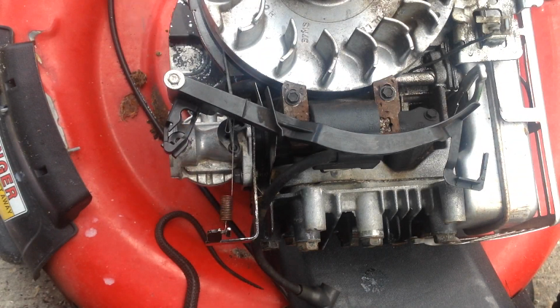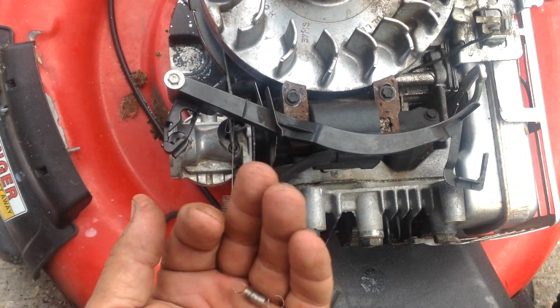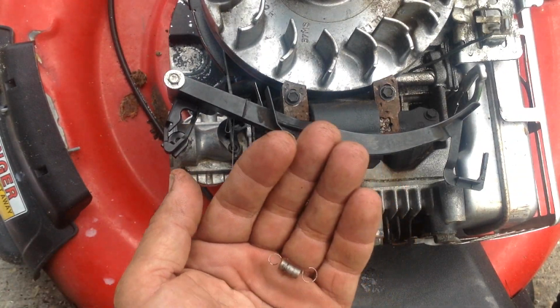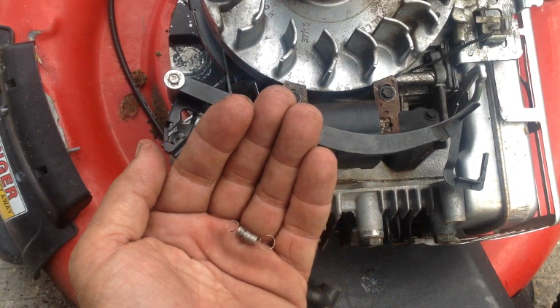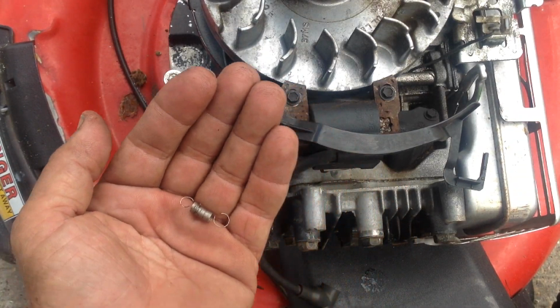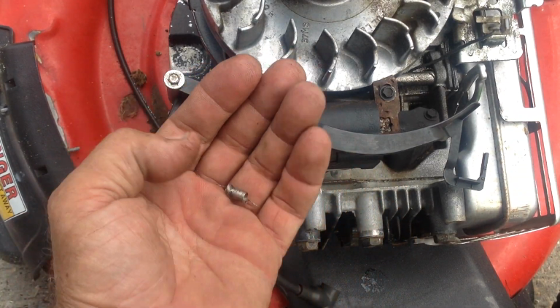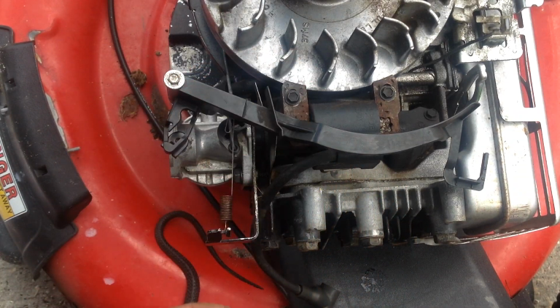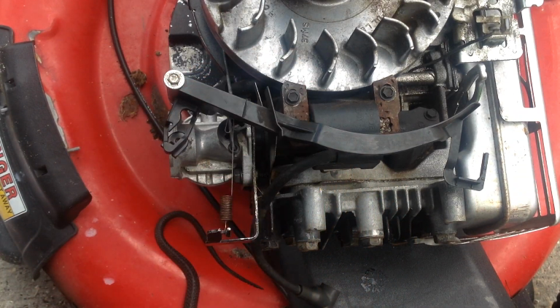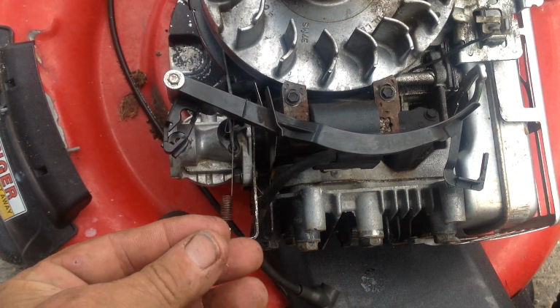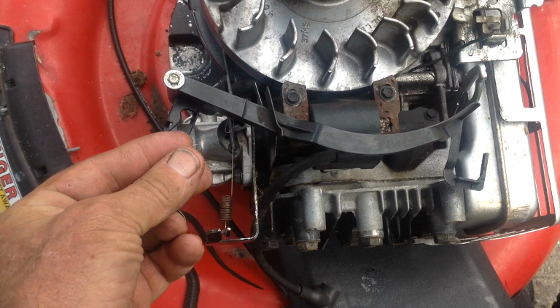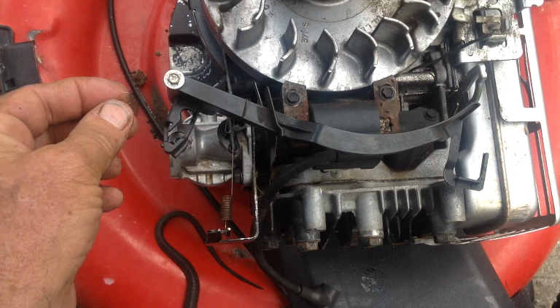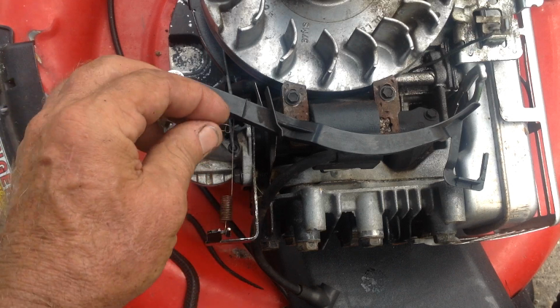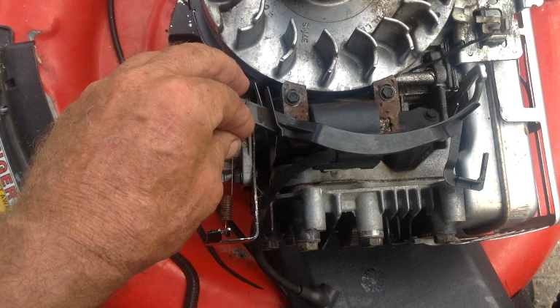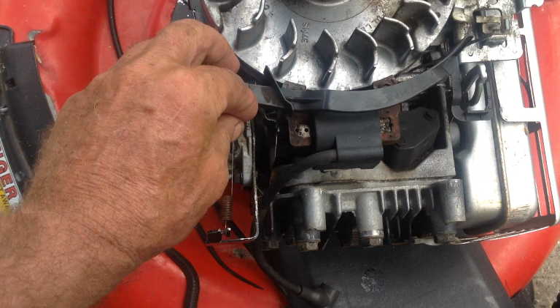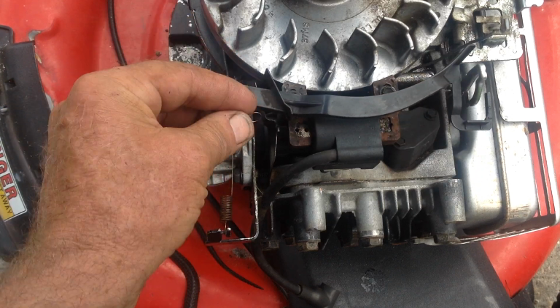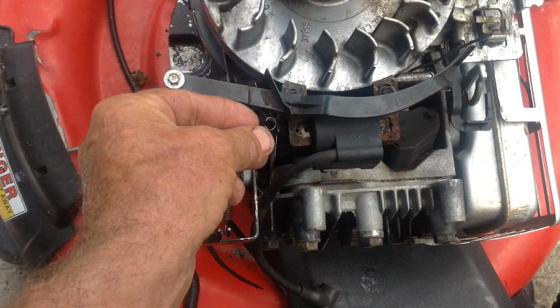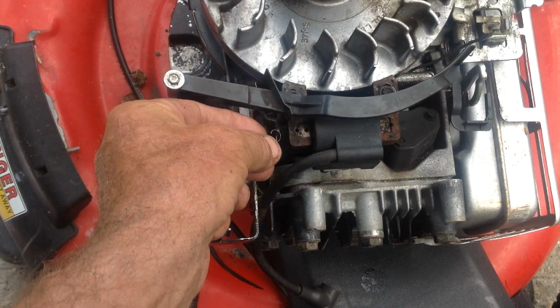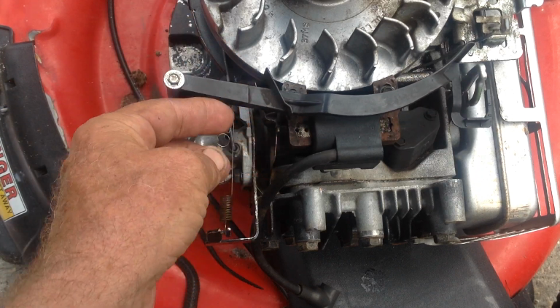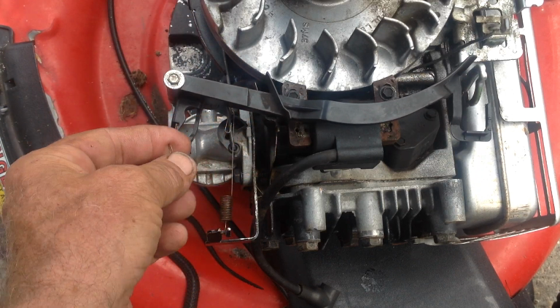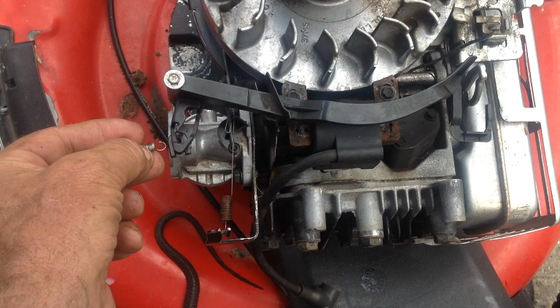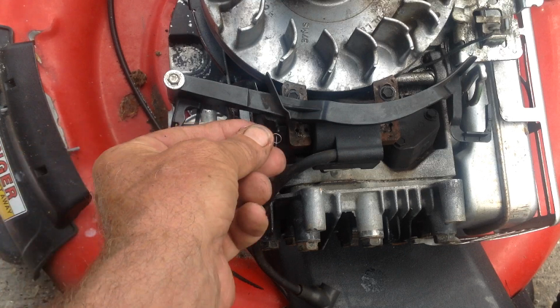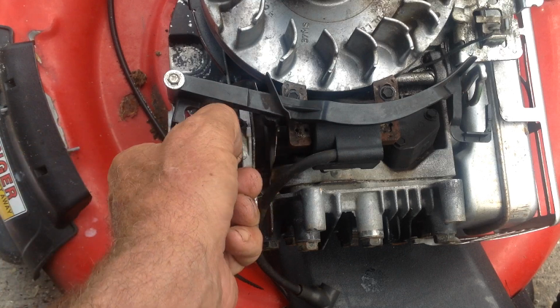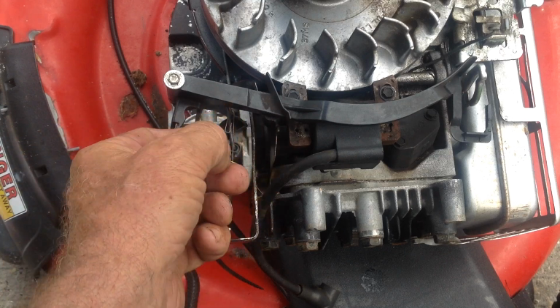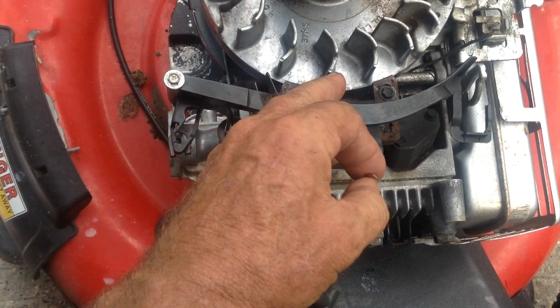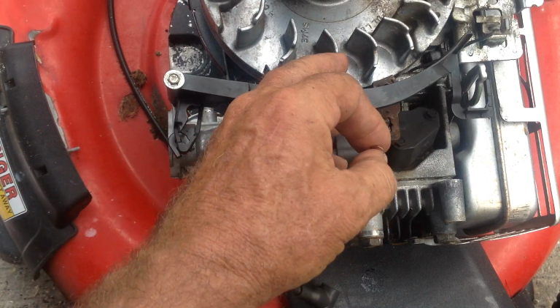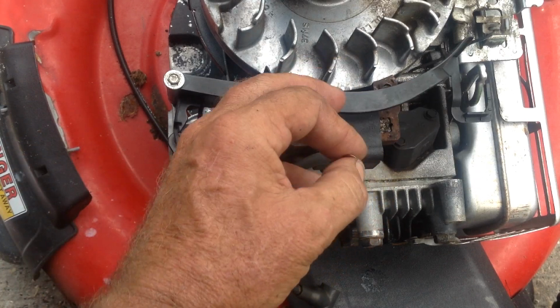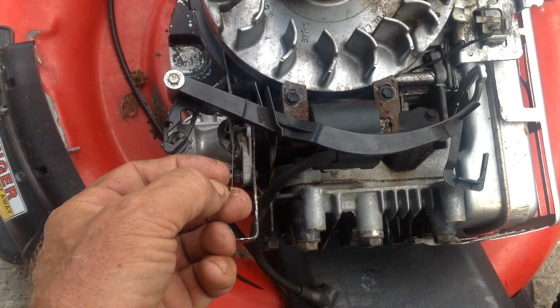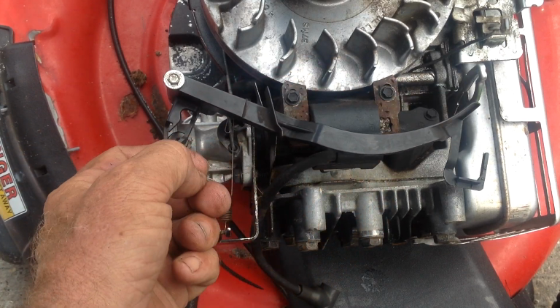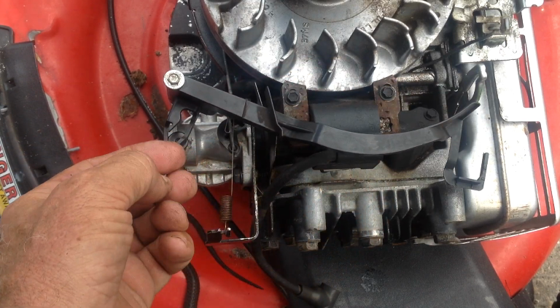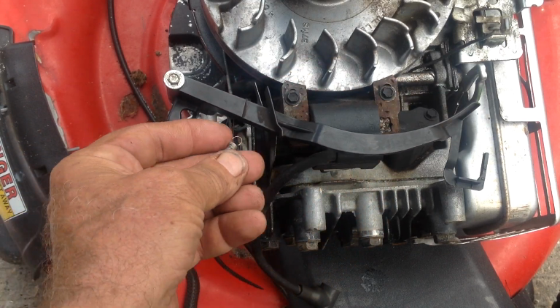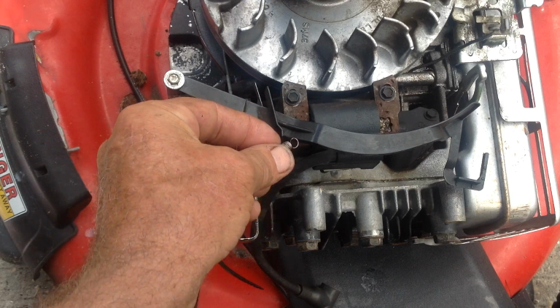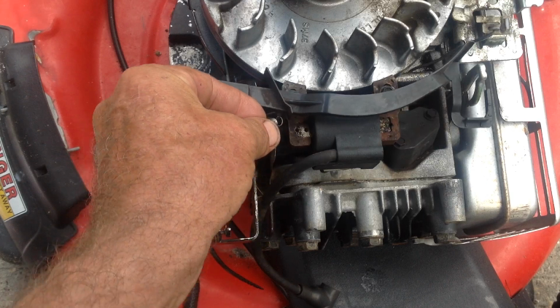Back to the spring — make sure you use the proper spring. Any old spring won't work. This has a certain amount of tension on it to work the air vane correctly.